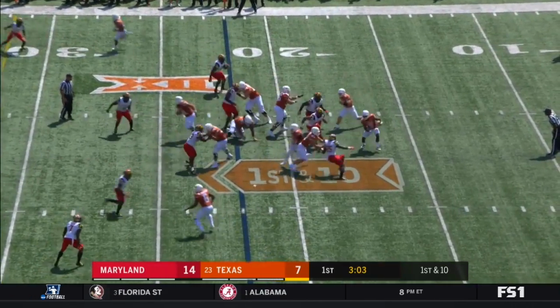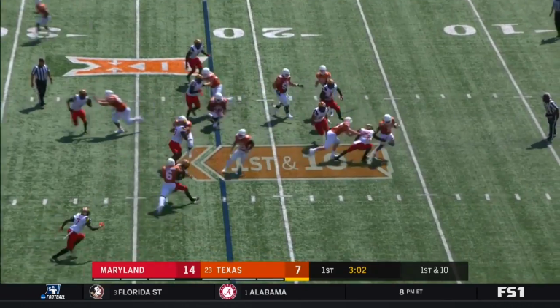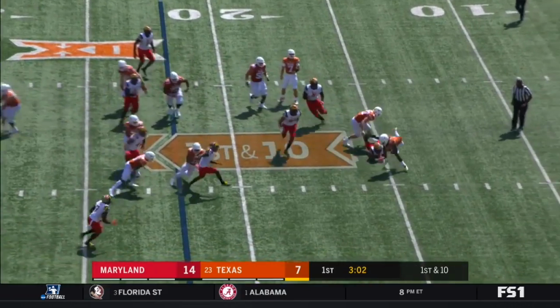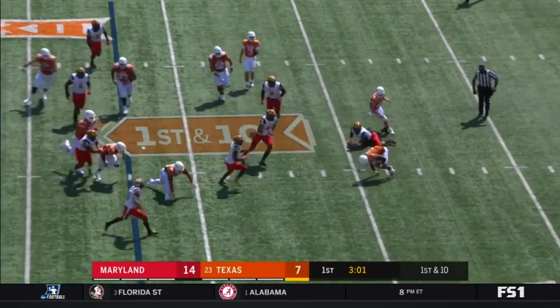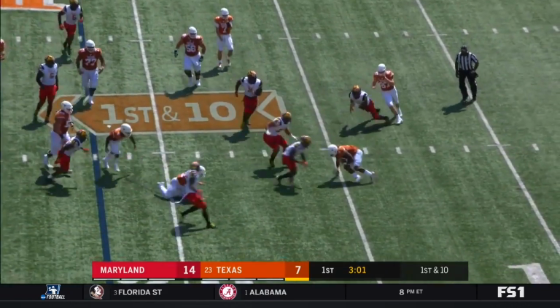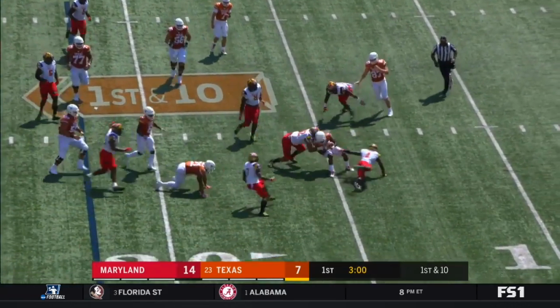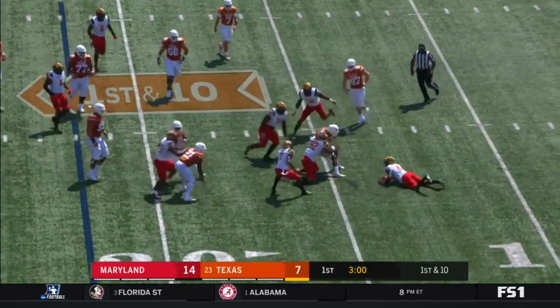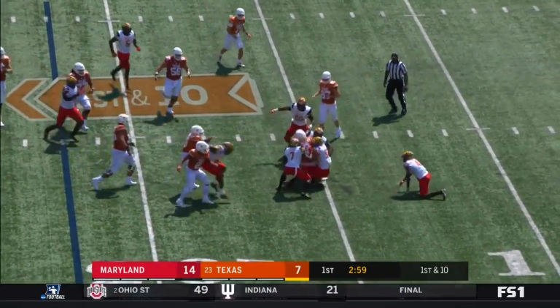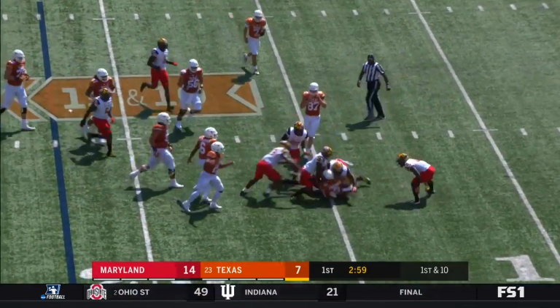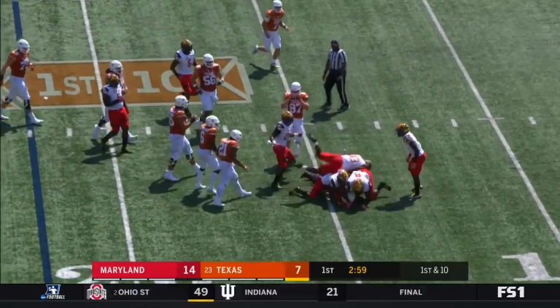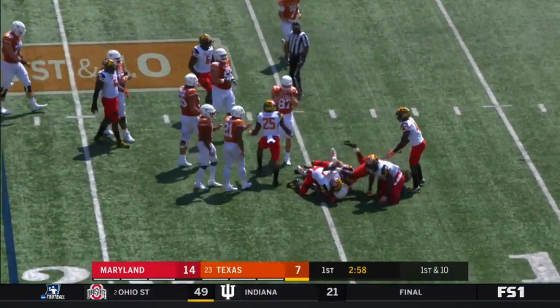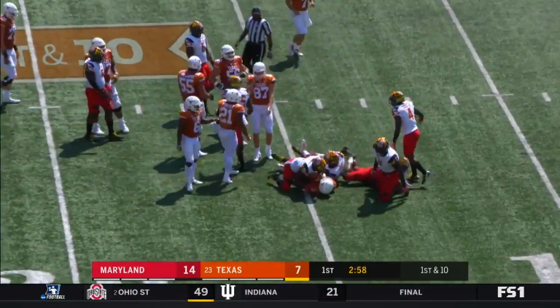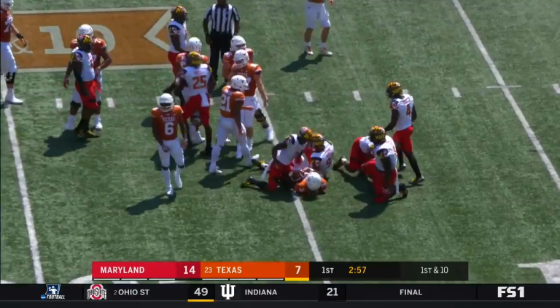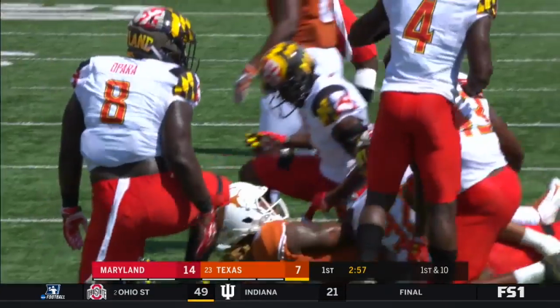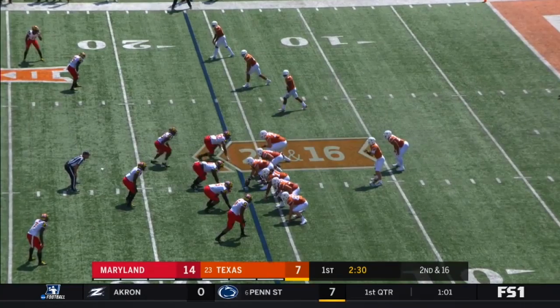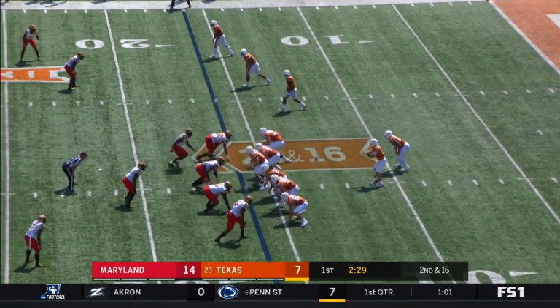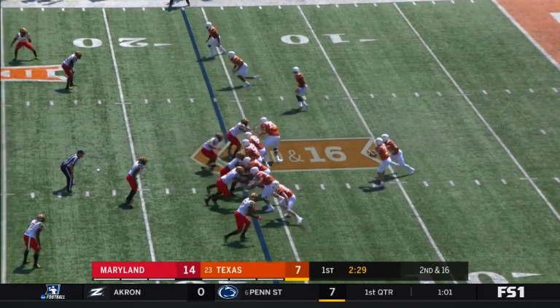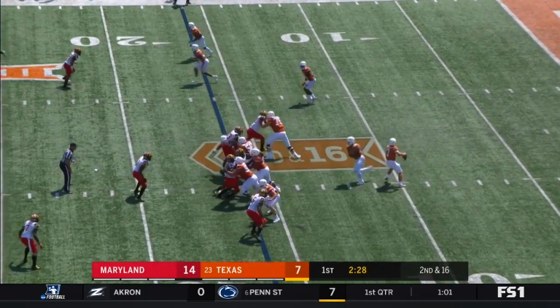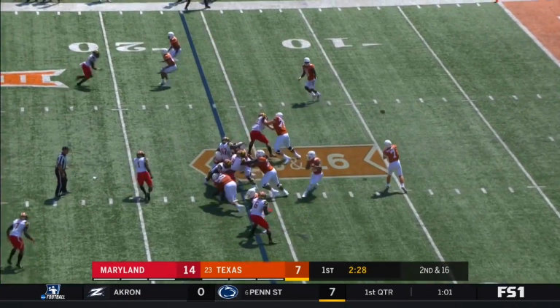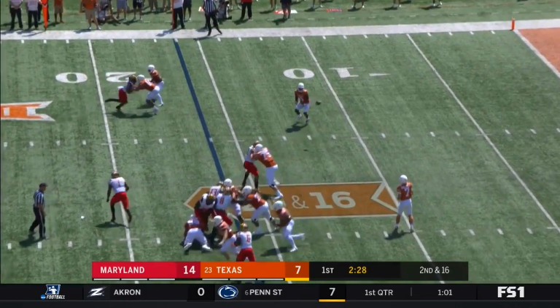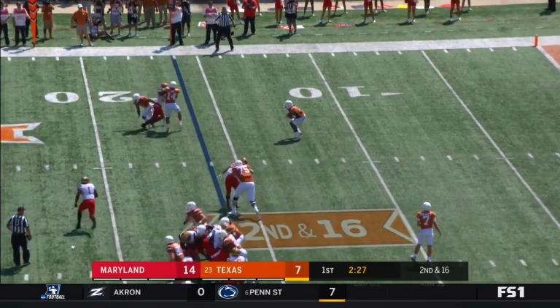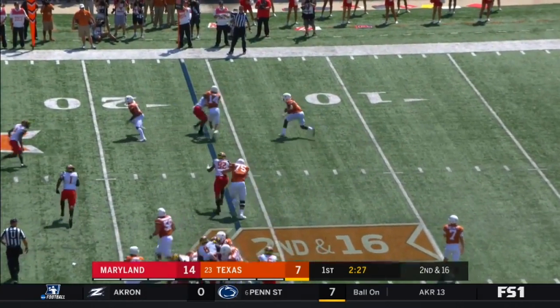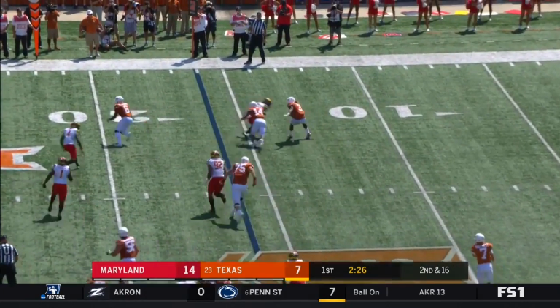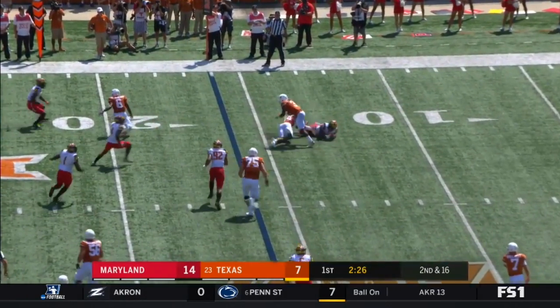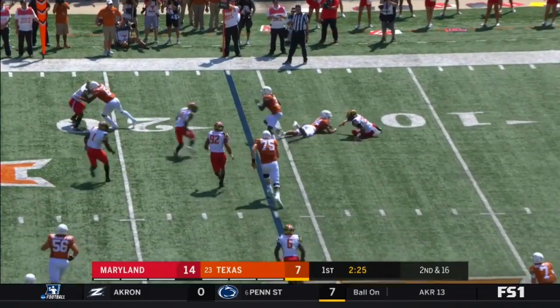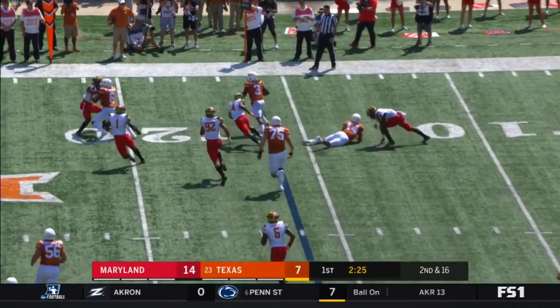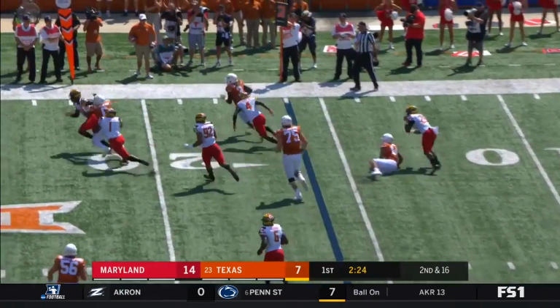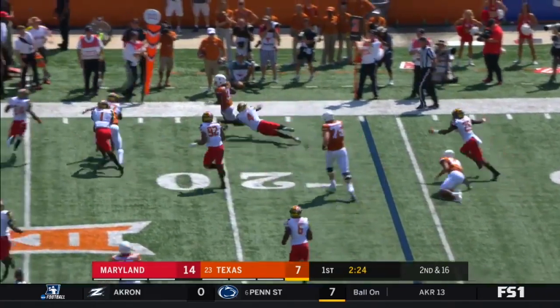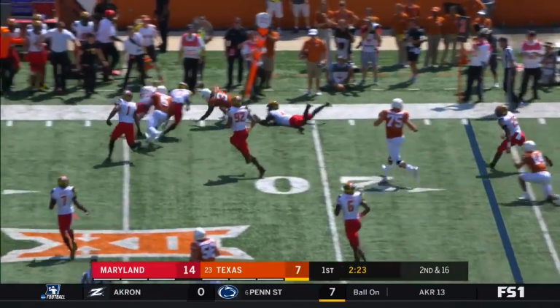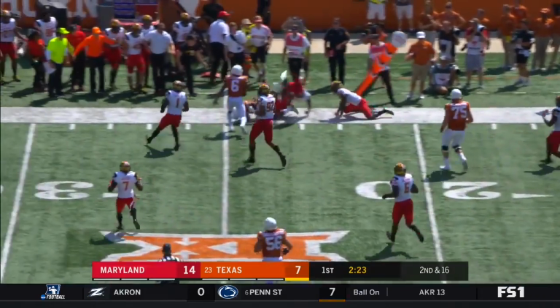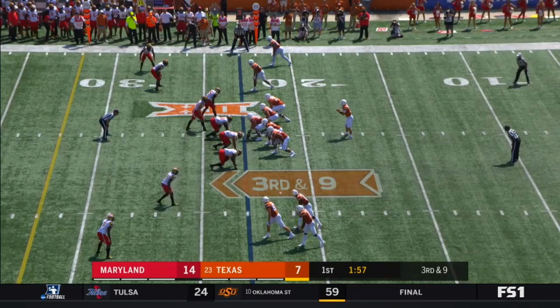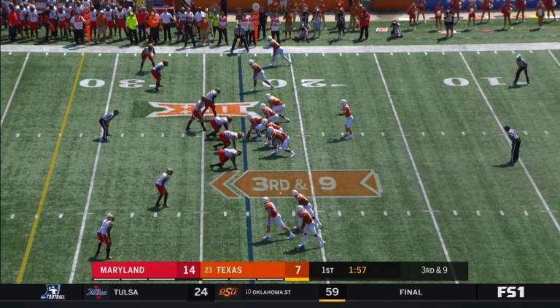Maryland's been the more physical team, and even right here resetting the line of scrimmage again. Look at this — the defense coming in on second down and 16. Buschel able to swim up to Foreman. Third and nine.